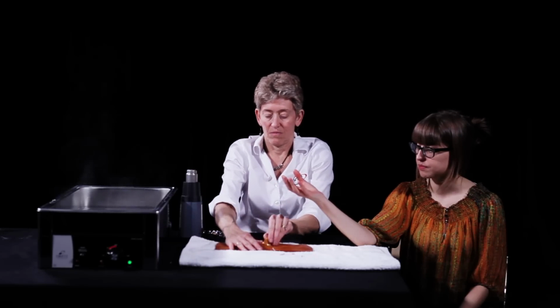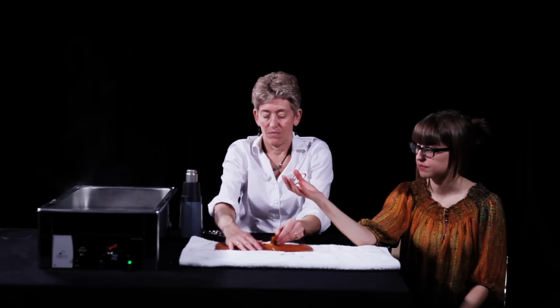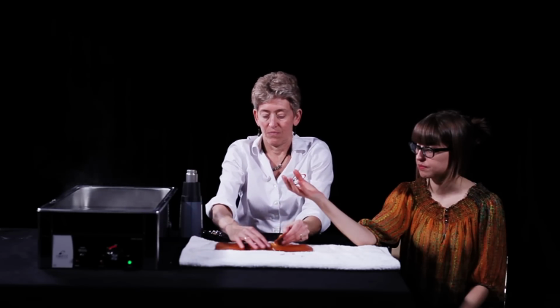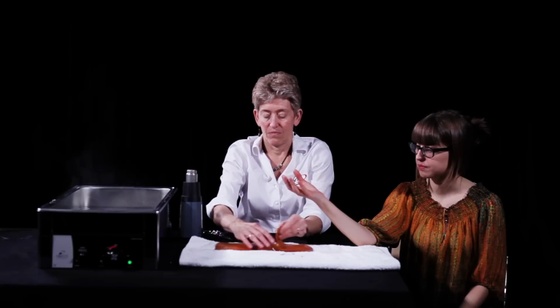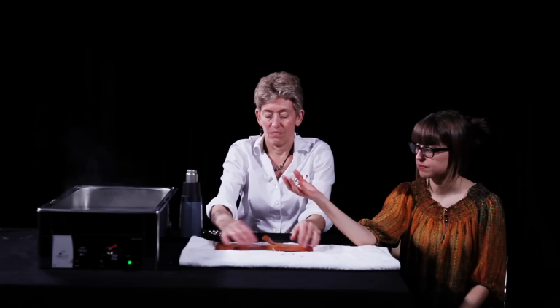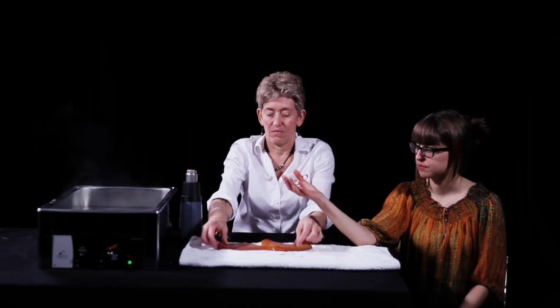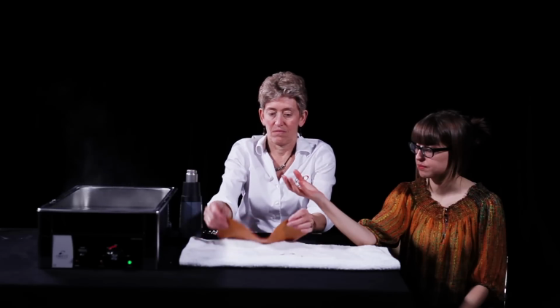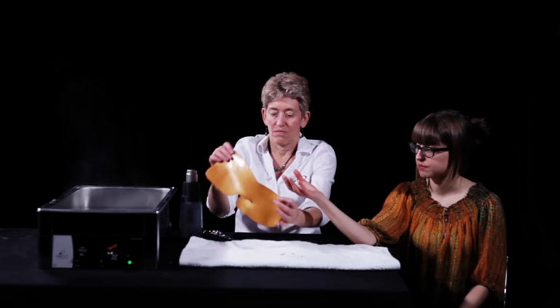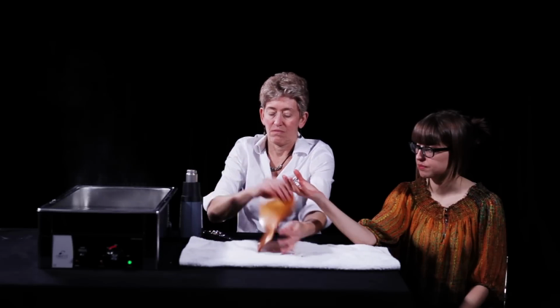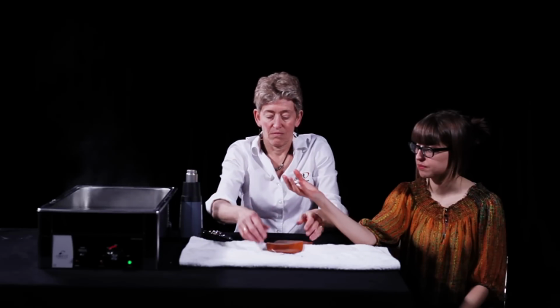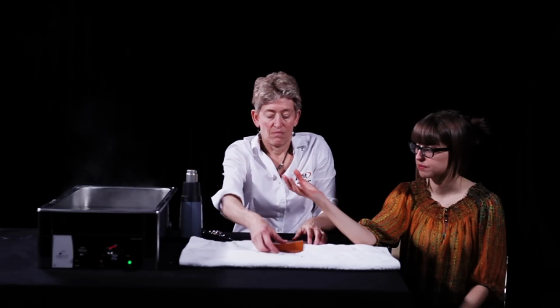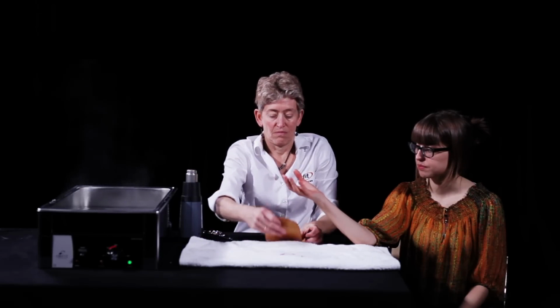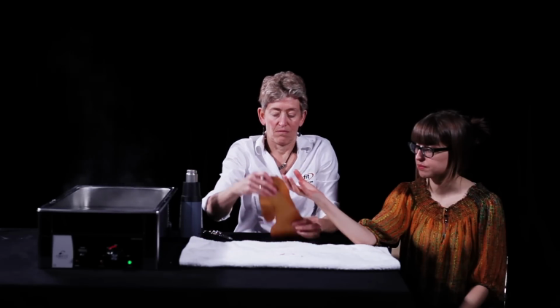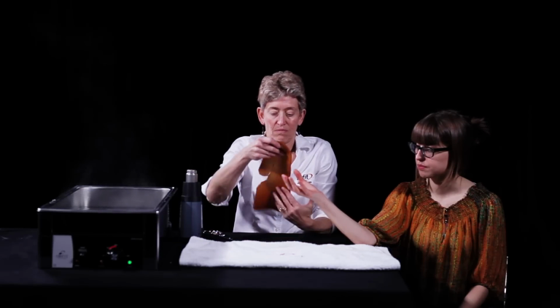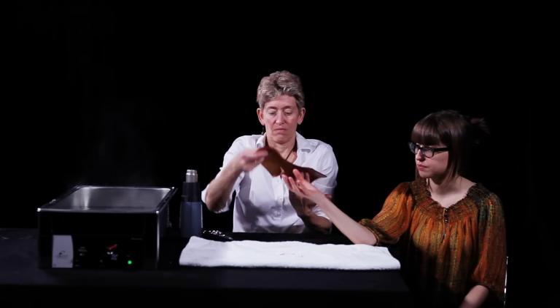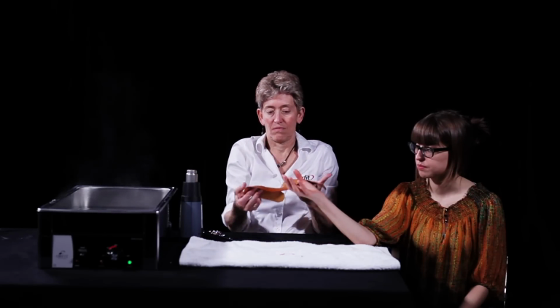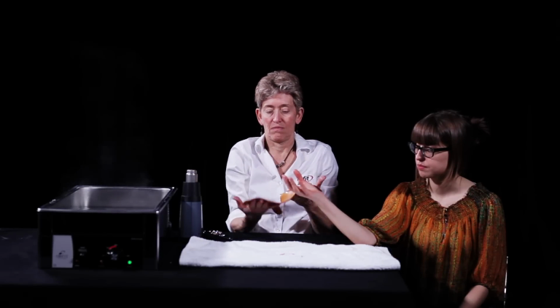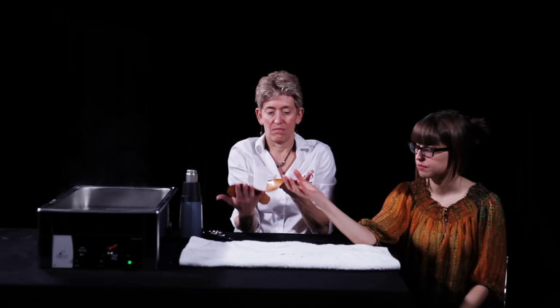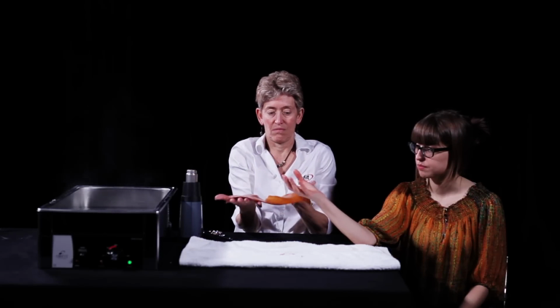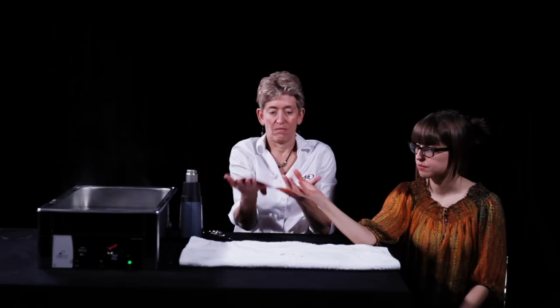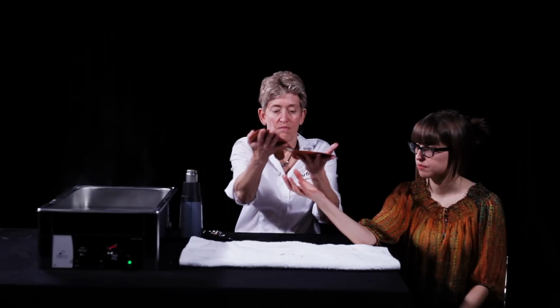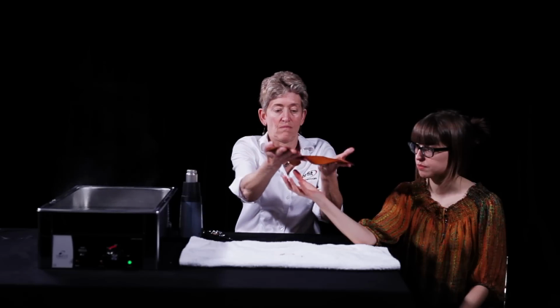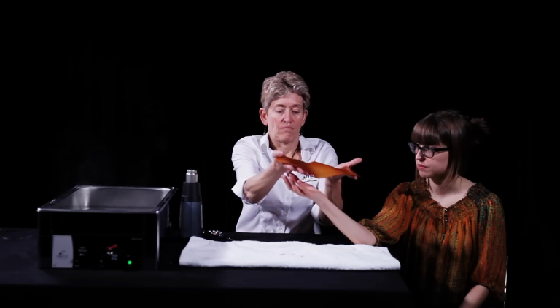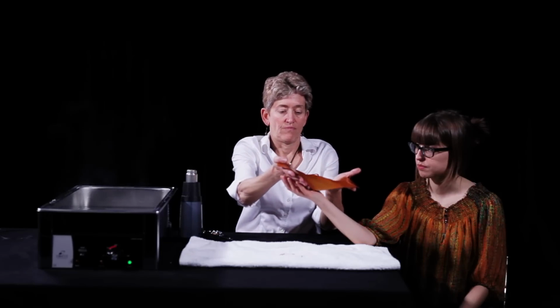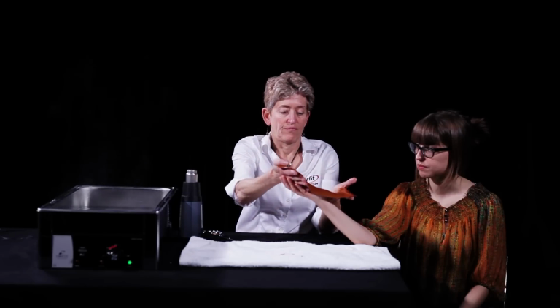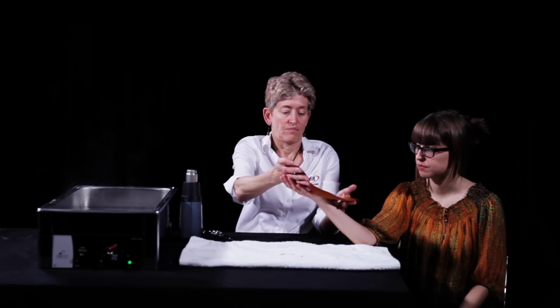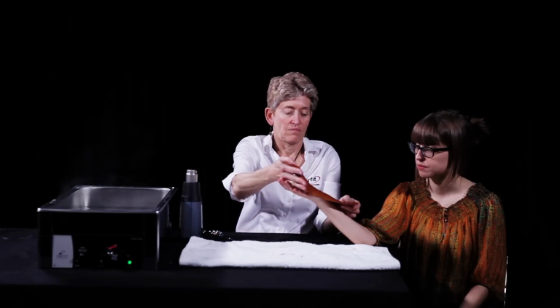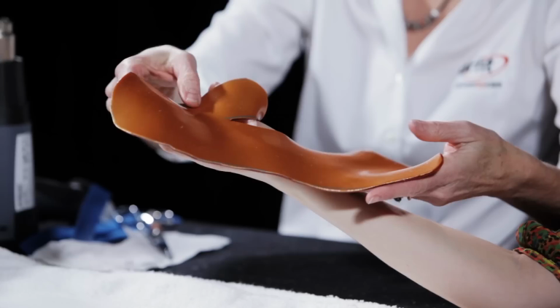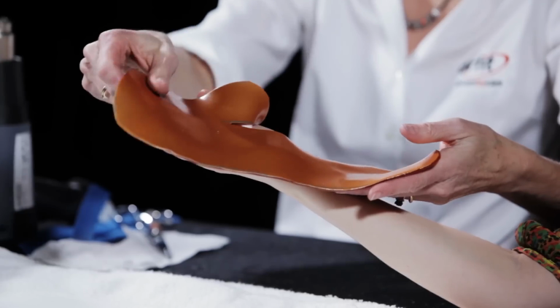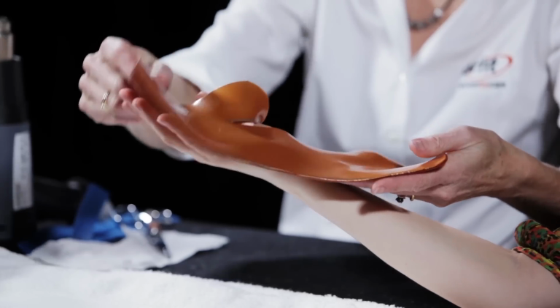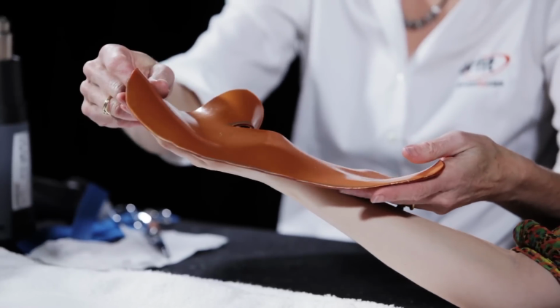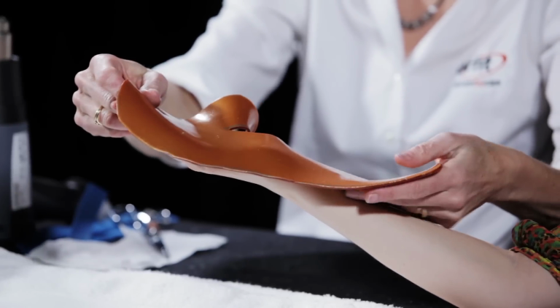The patient's hand is positioned with the forearm supinated and the elbow supported on the table. The thumb and fingers remain in as relaxed a position as possible.